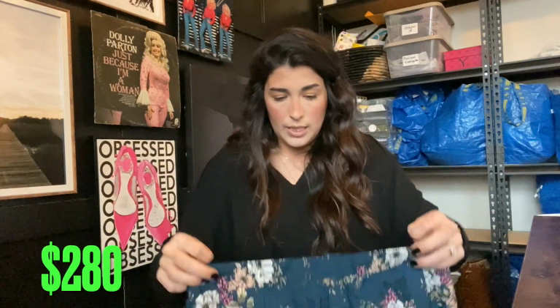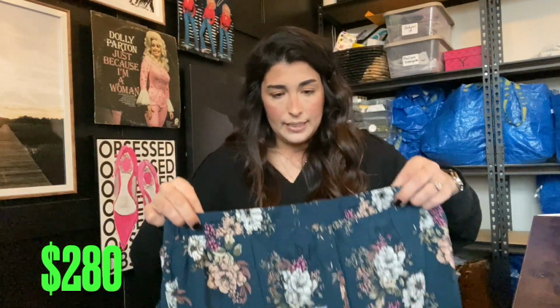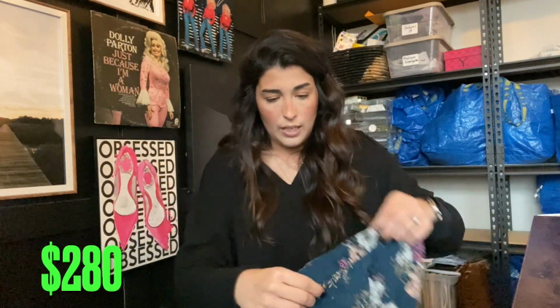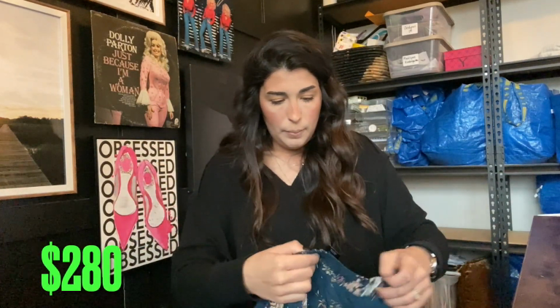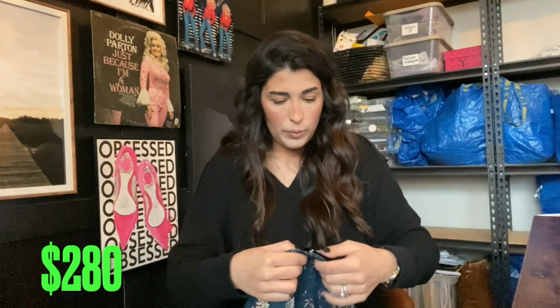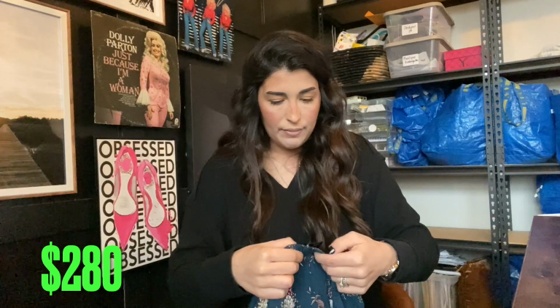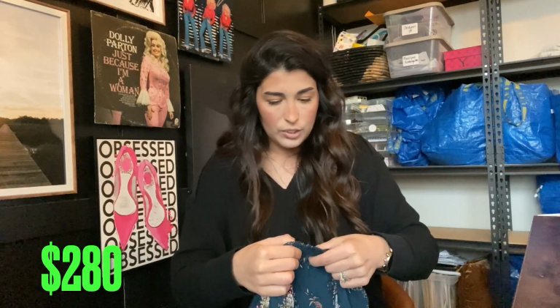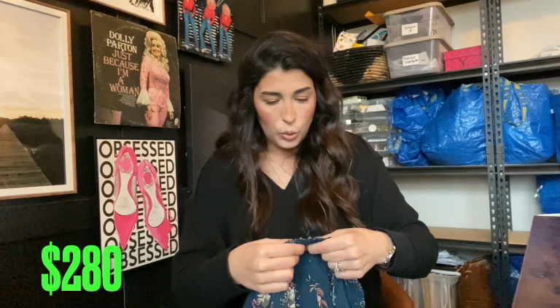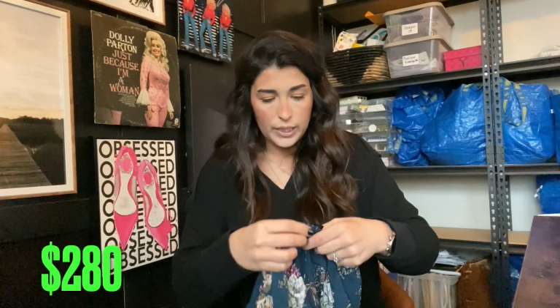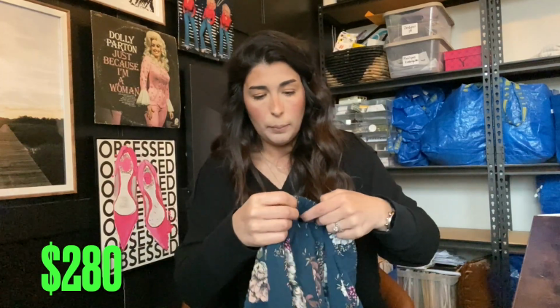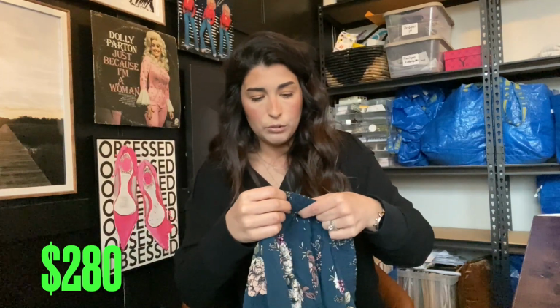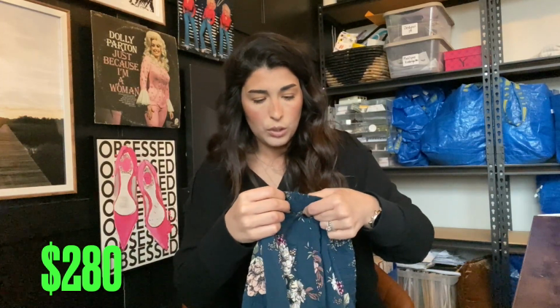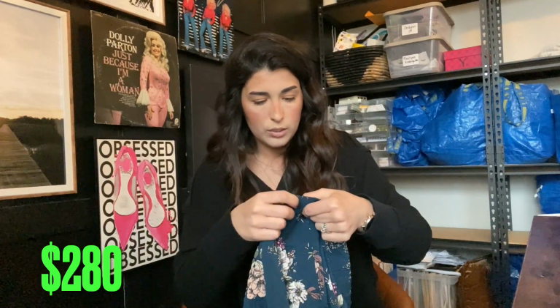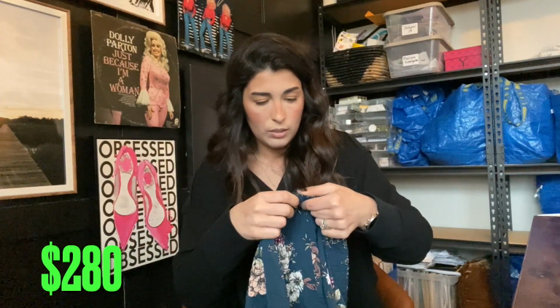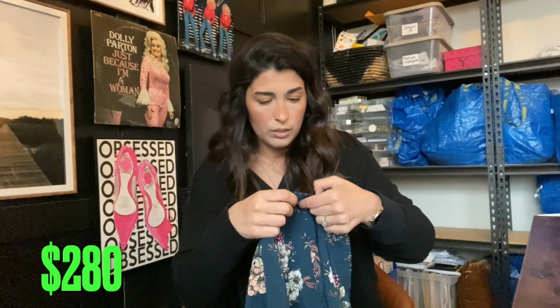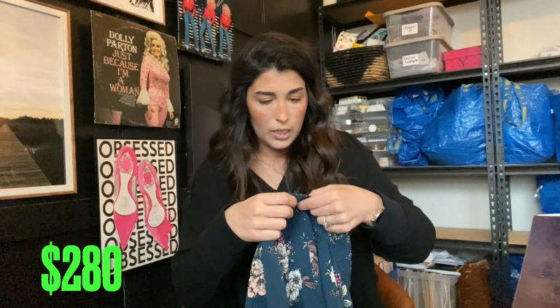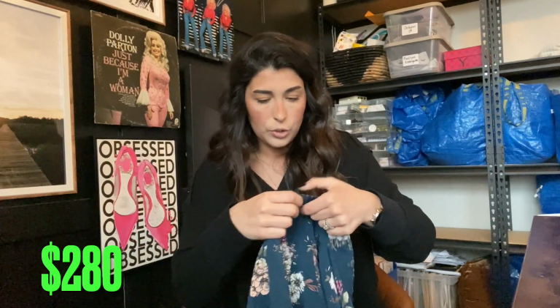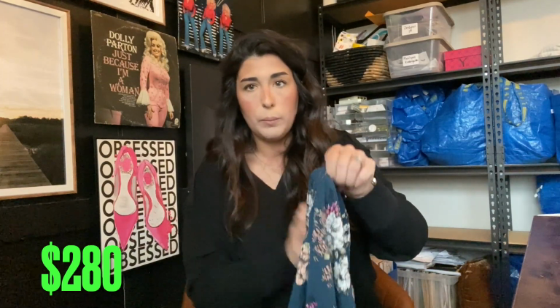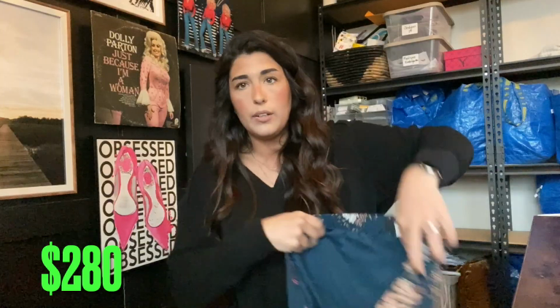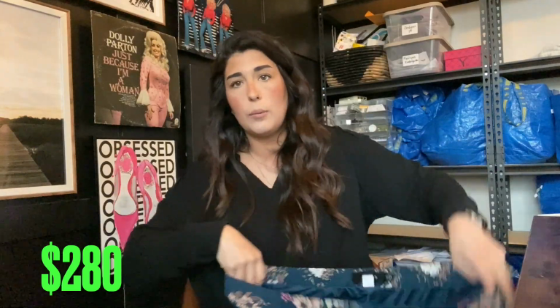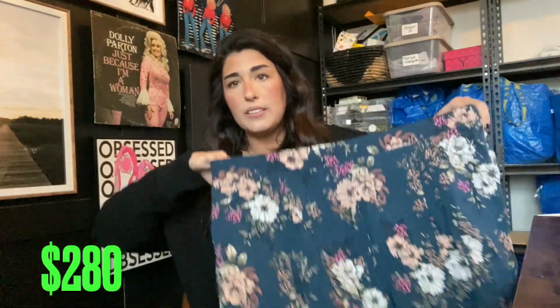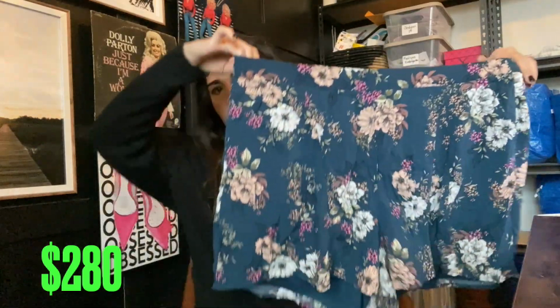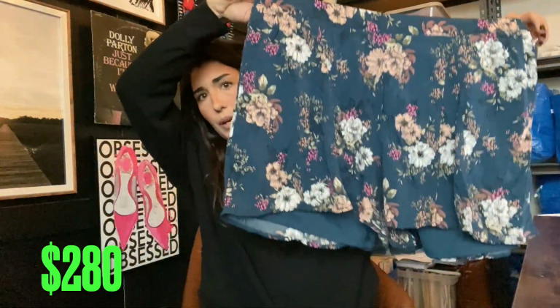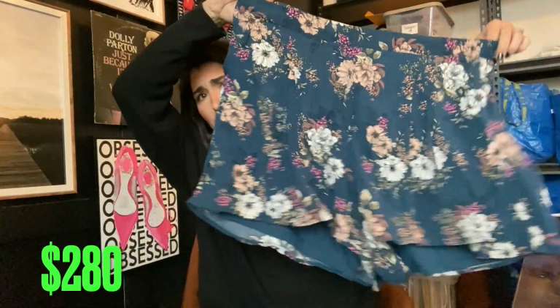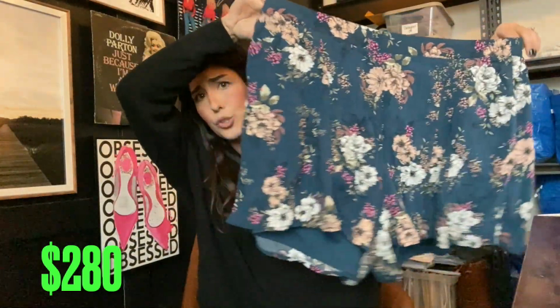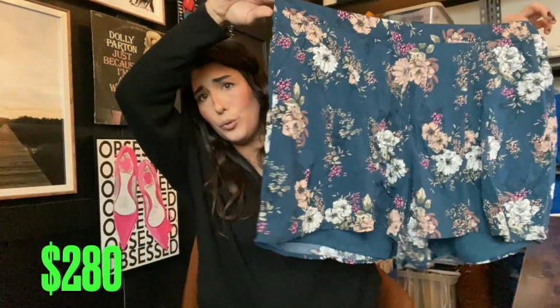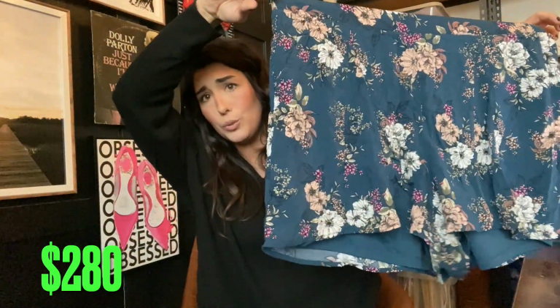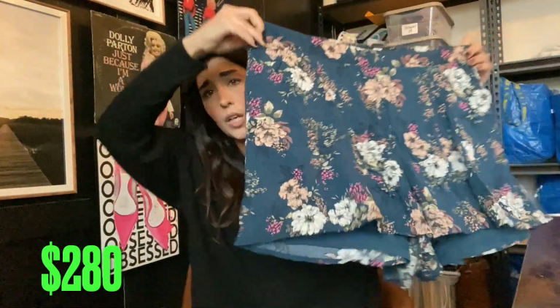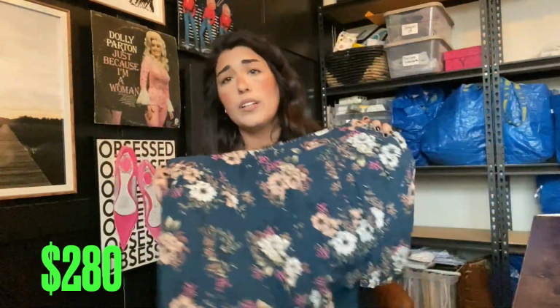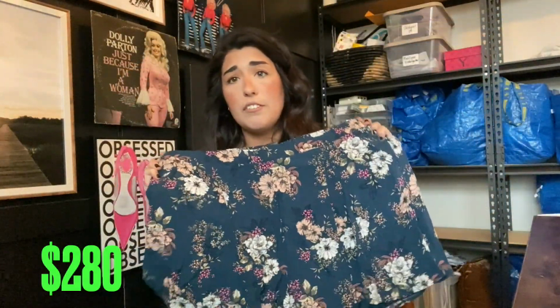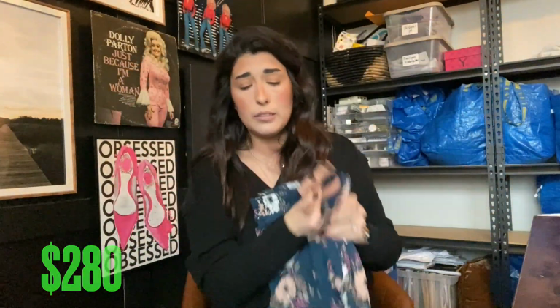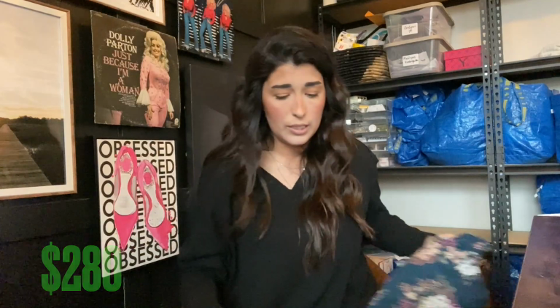Next up we have another pair of Torrid shorts — another Torrid pair. These are plus size 2. I thought these were so cute. We're gonna say $15 on these.